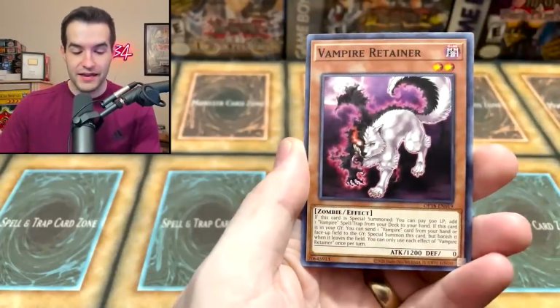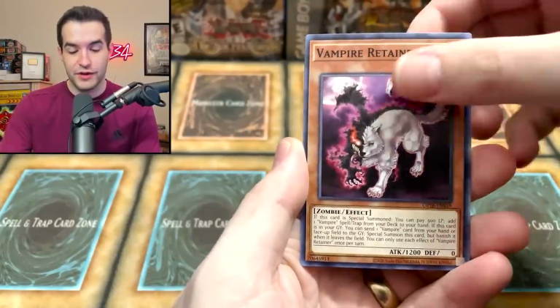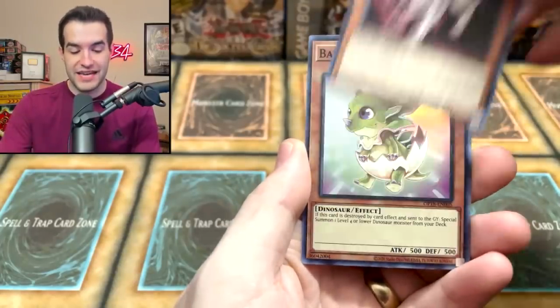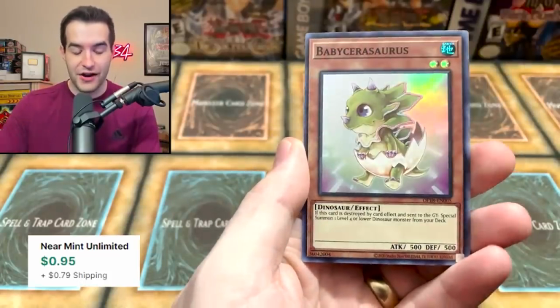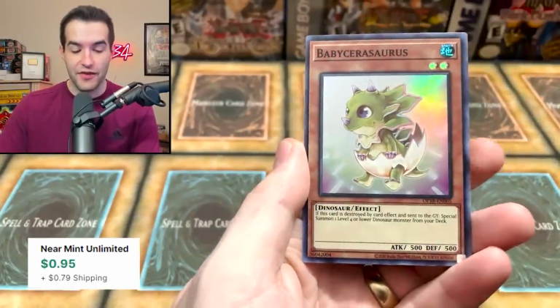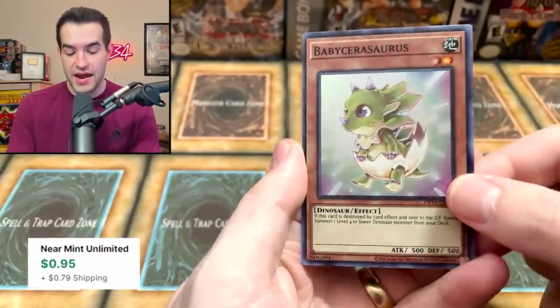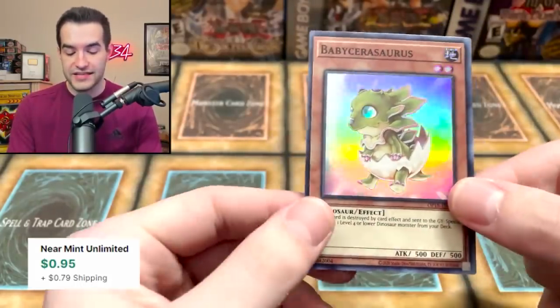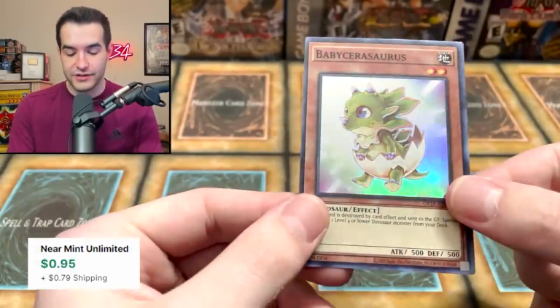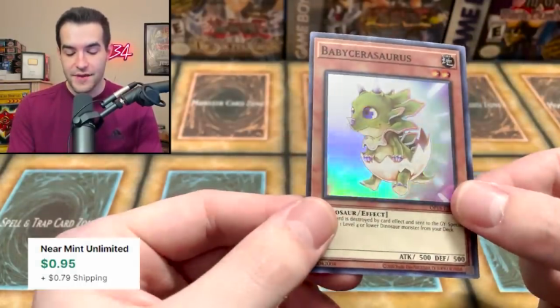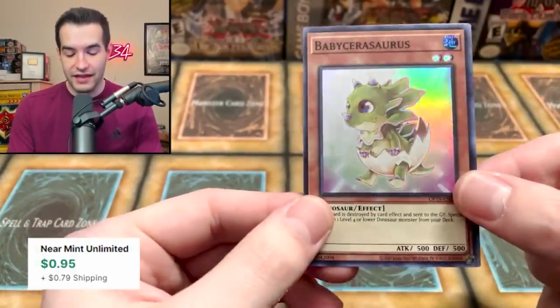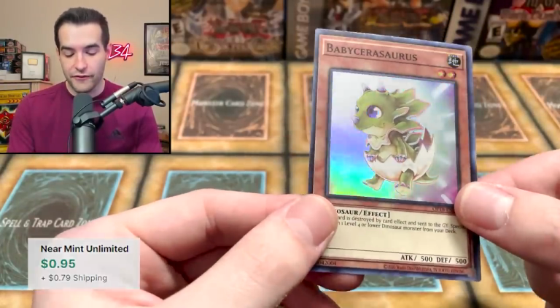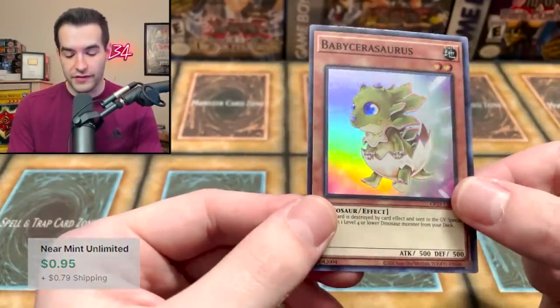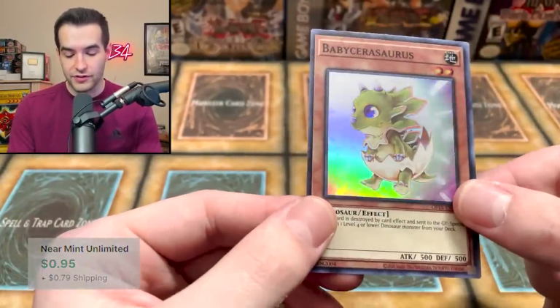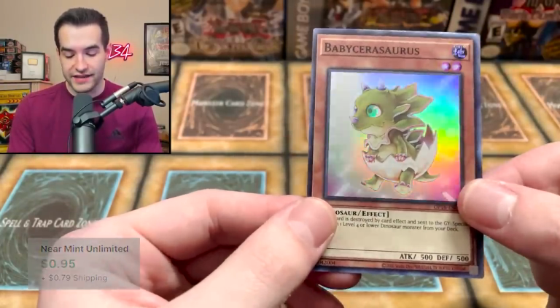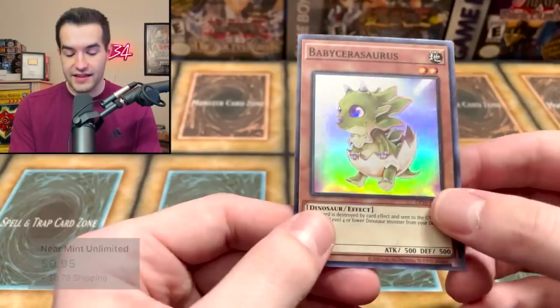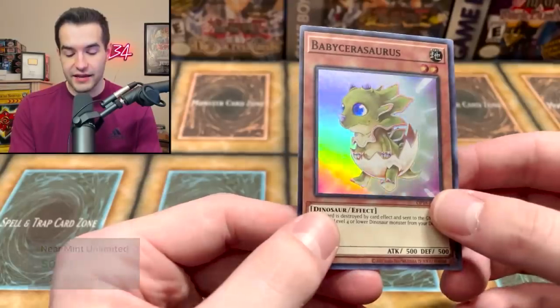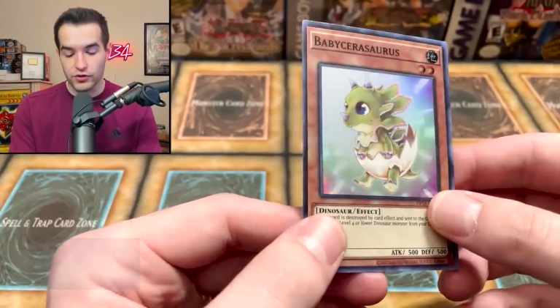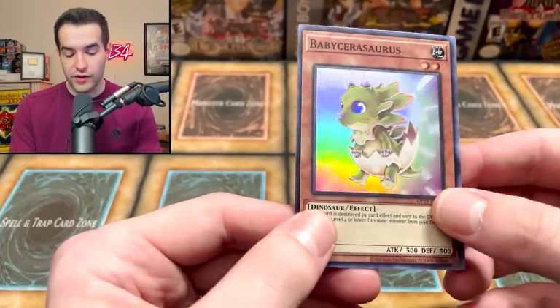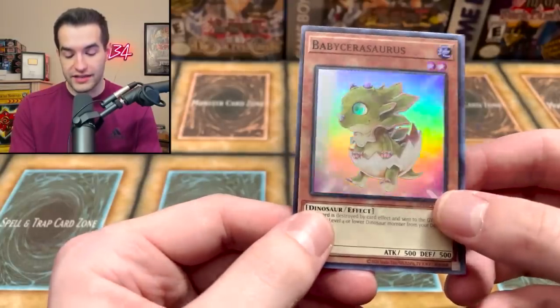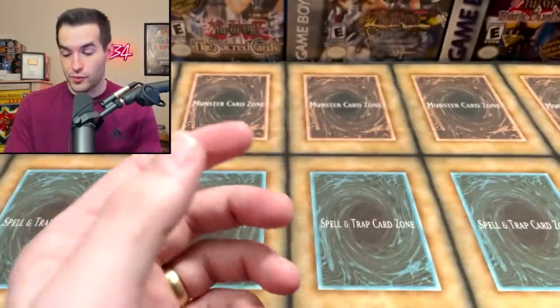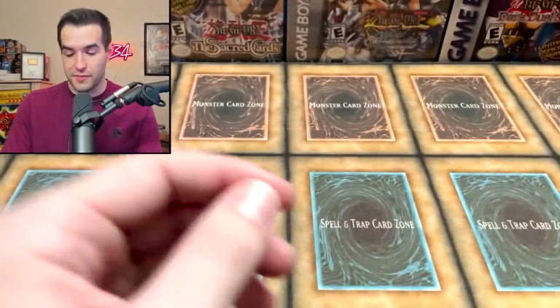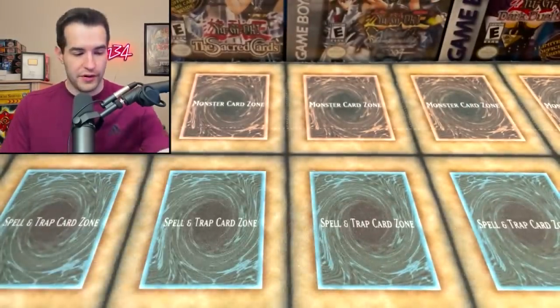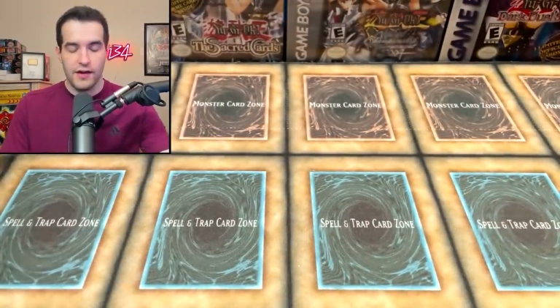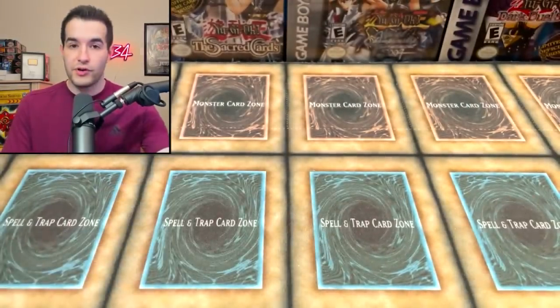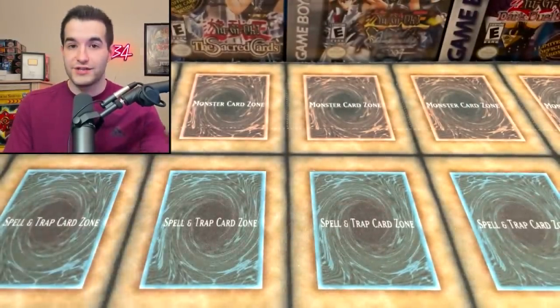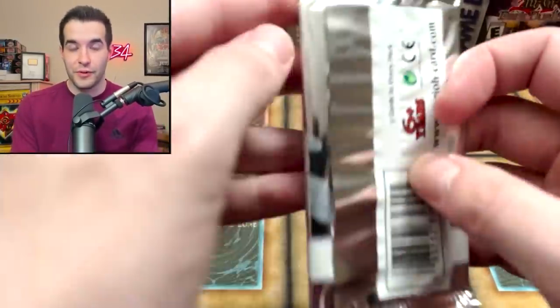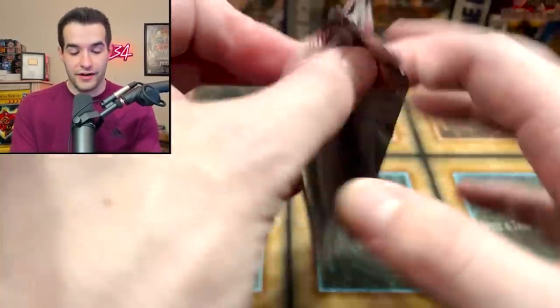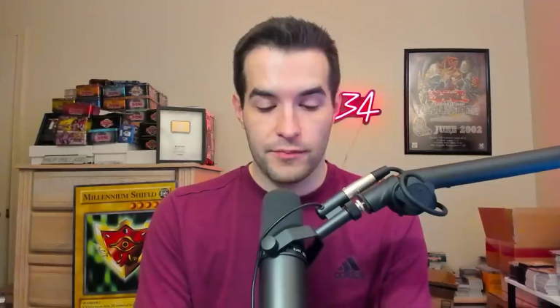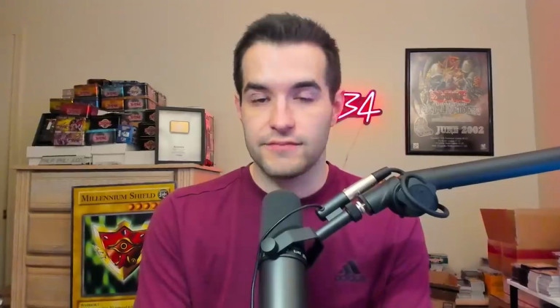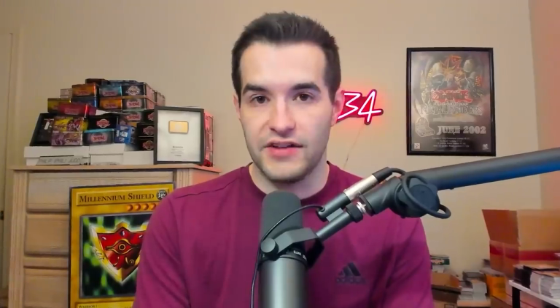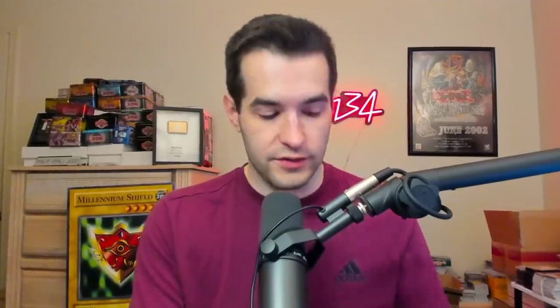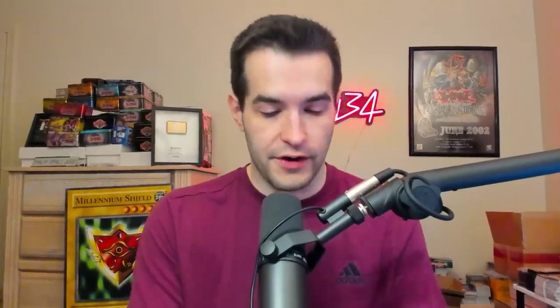Incantation — we've got the Retainer and the baby Sarasaurus. Man, I love the foil on this, look how shiny it is. It's kind of like a Ghost Trick — it's gray and then it's super rainbow-y right there. Pretty nice Super Rare. I like it. Plus, love Dinos. Very cool.